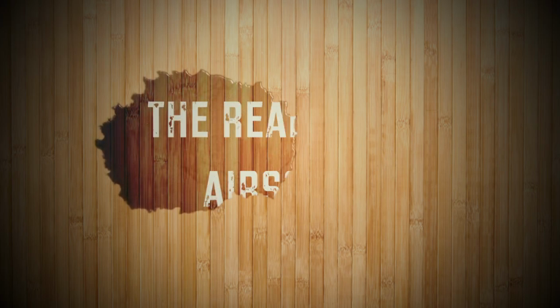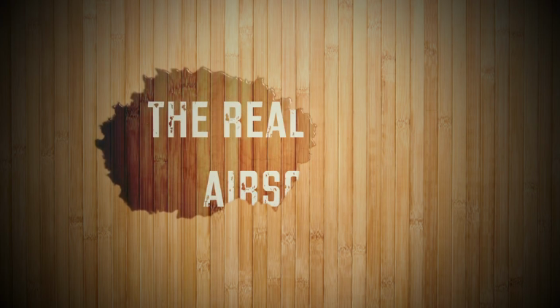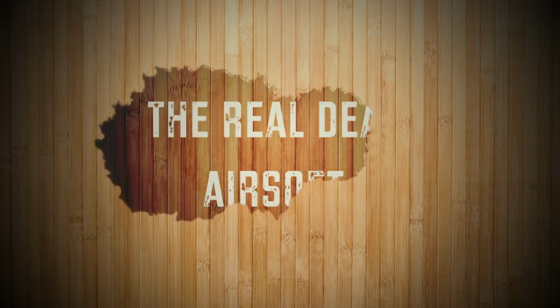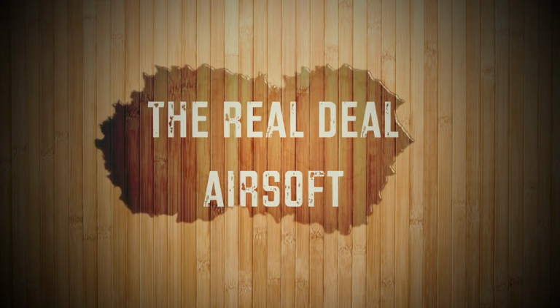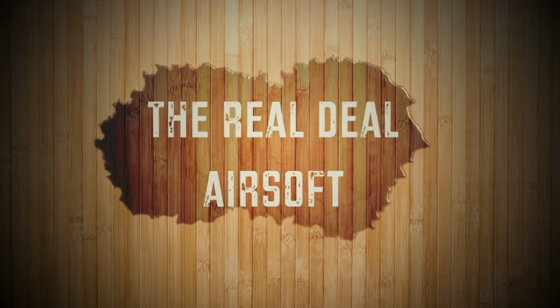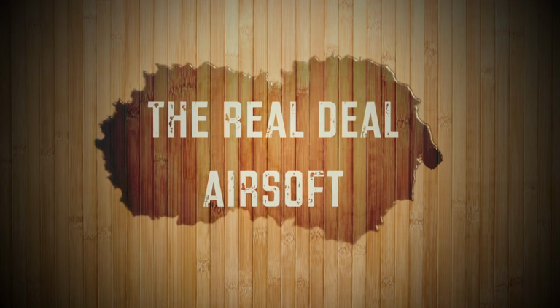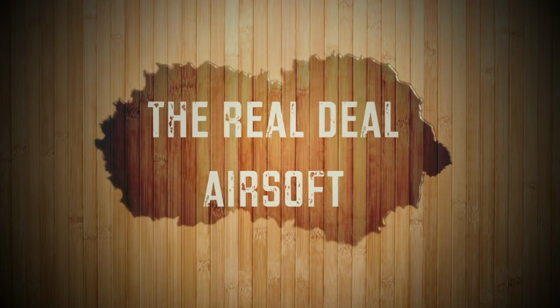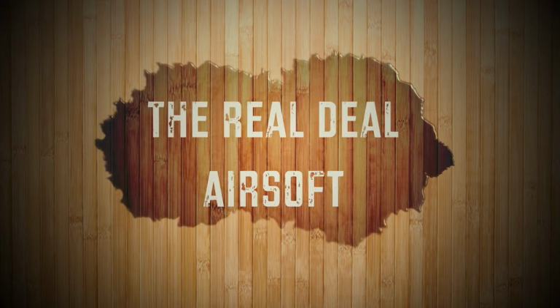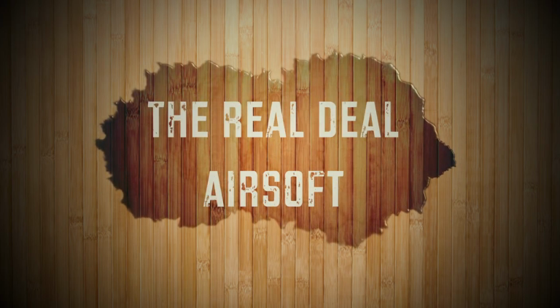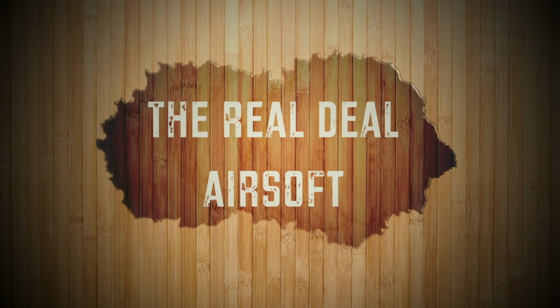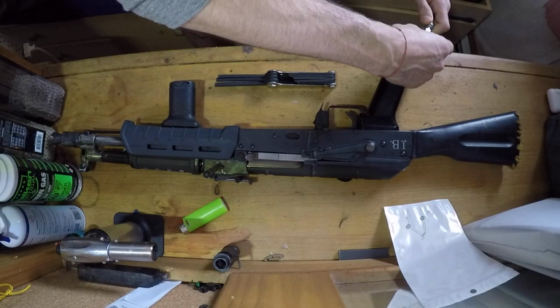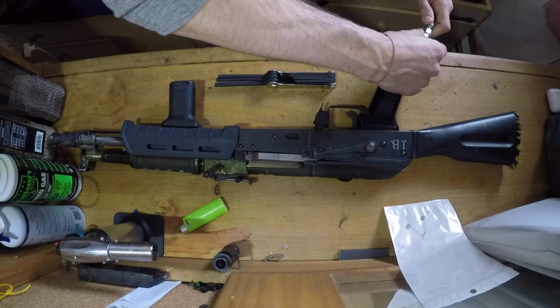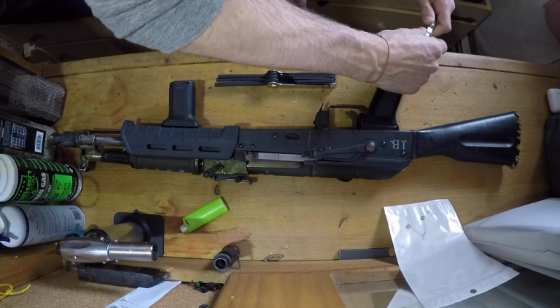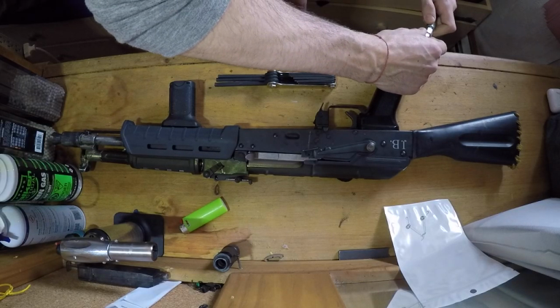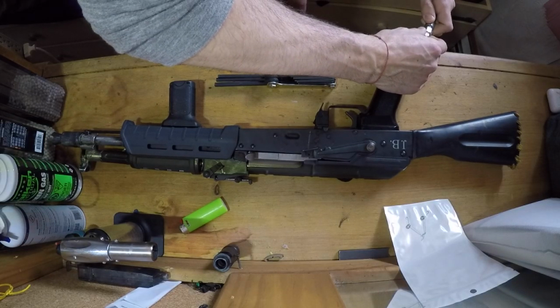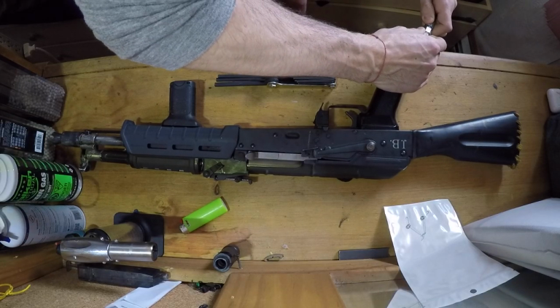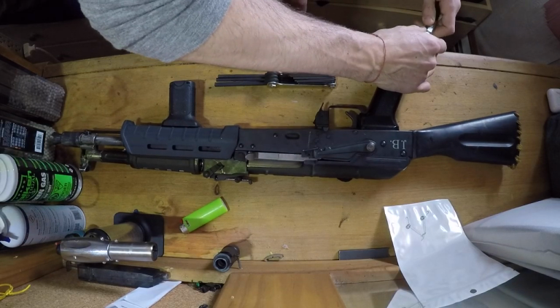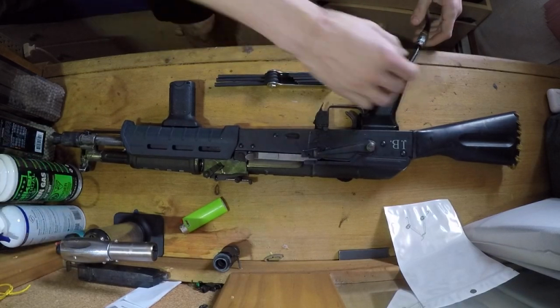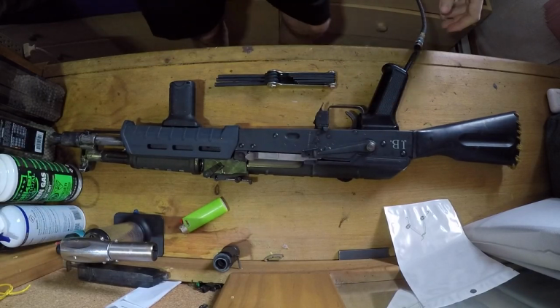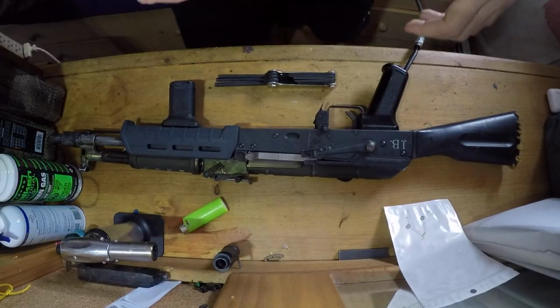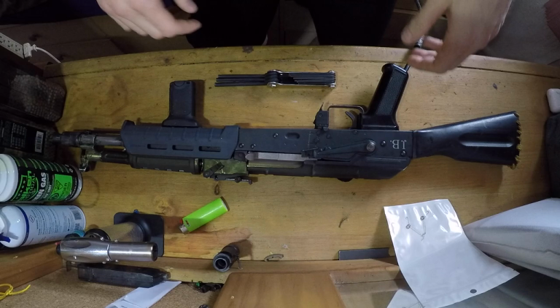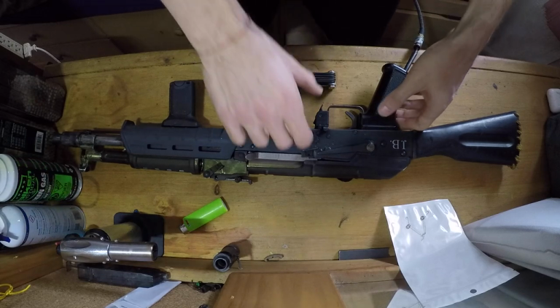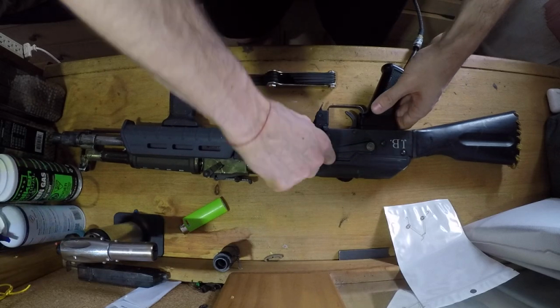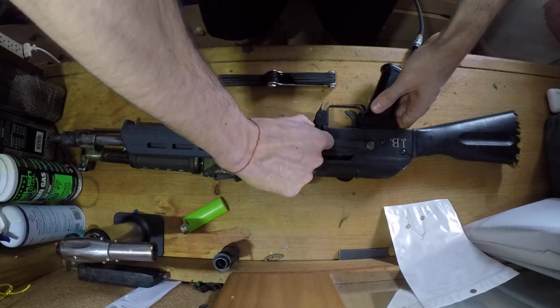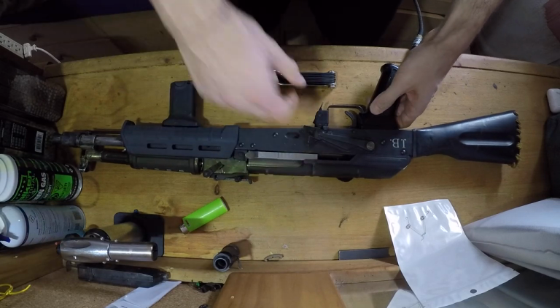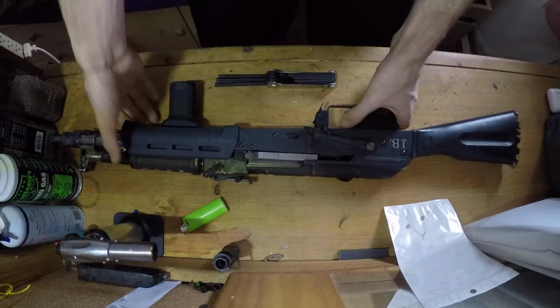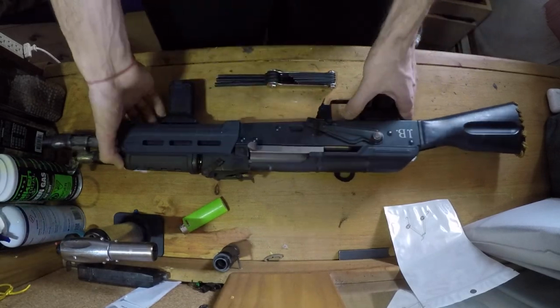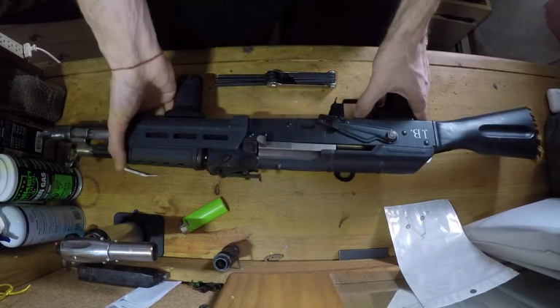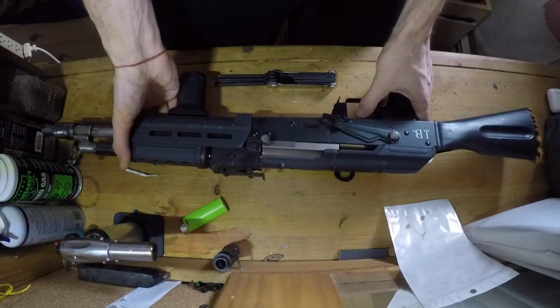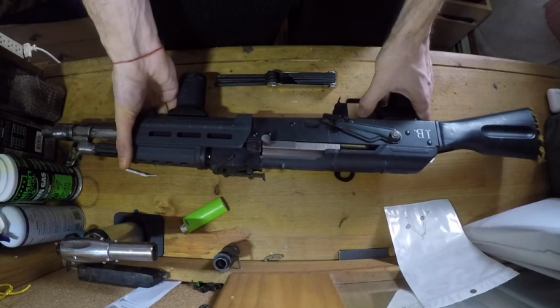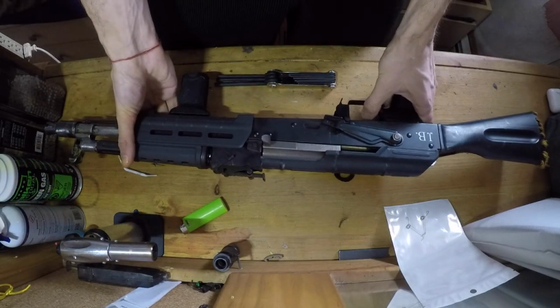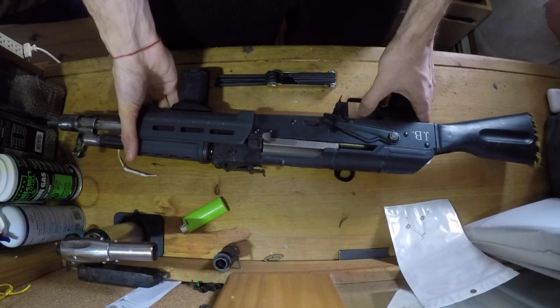What's up guys, this is Jake from The Real Deal Airsoft and today I'm going to be fixing my full auto spring on my Daytona AK. I'm also going to be doing a detailed walkthrough showing you the trigger group and the heart of the Daytona kit.